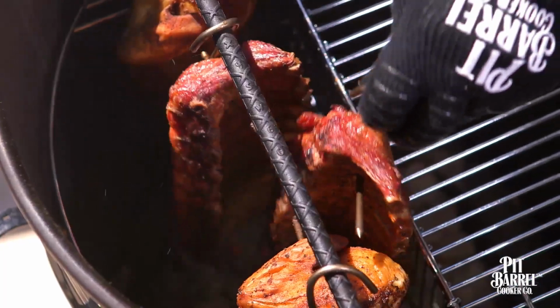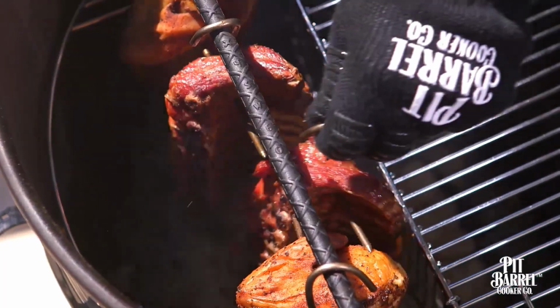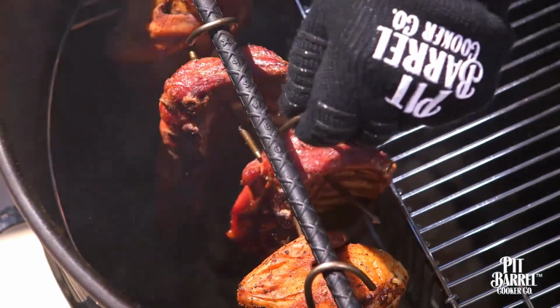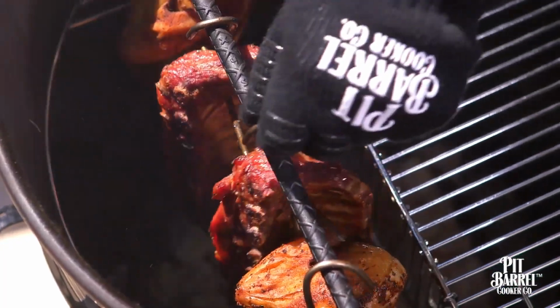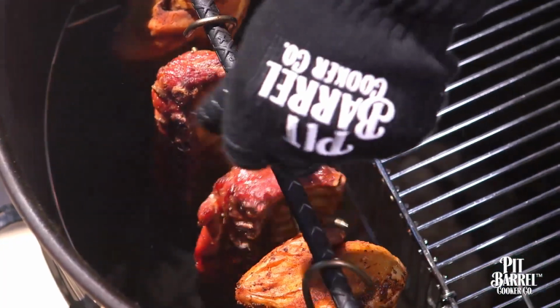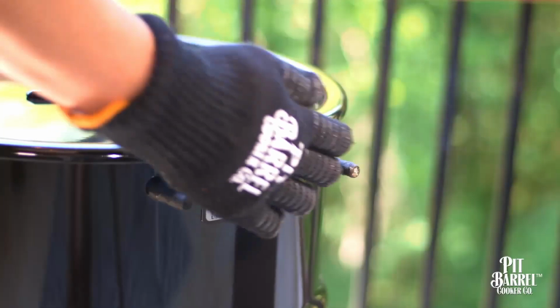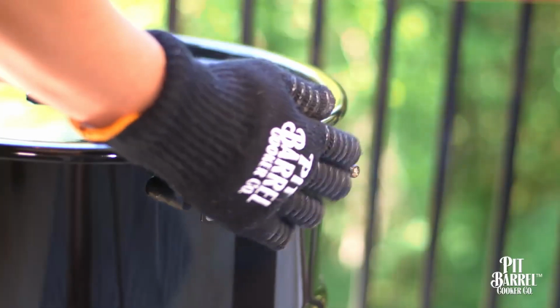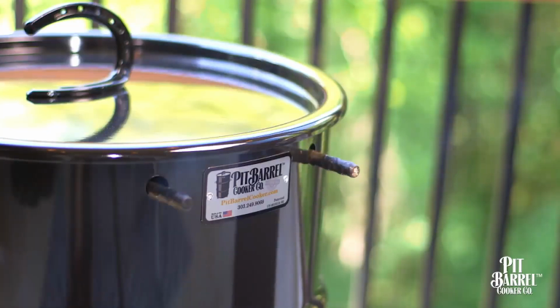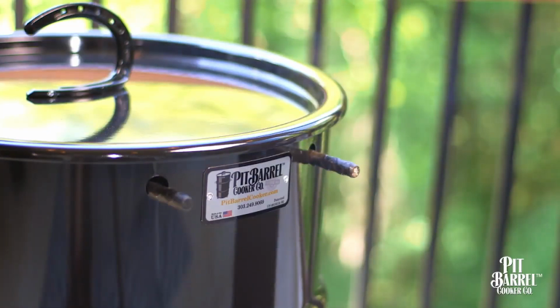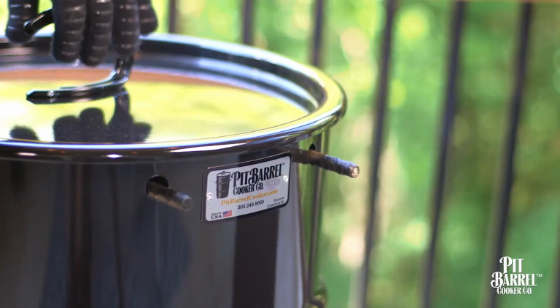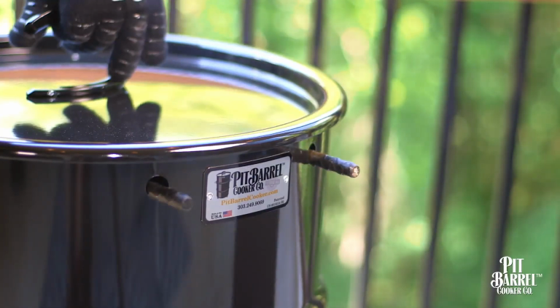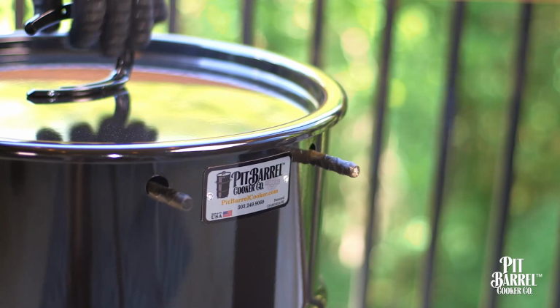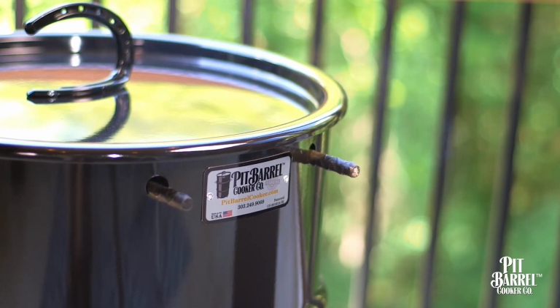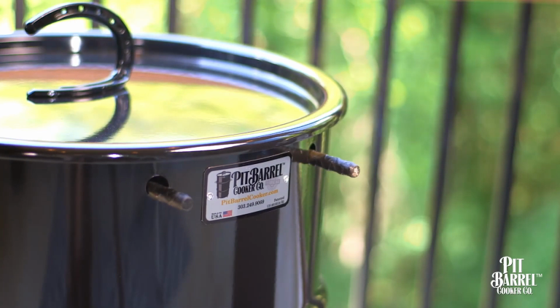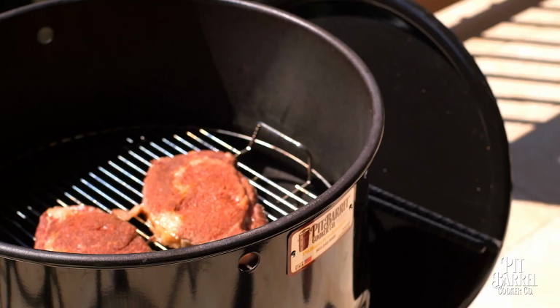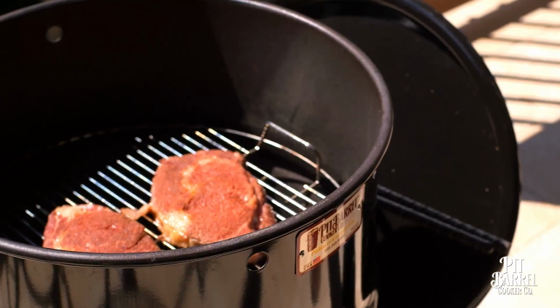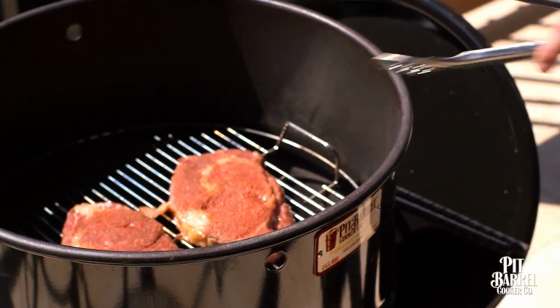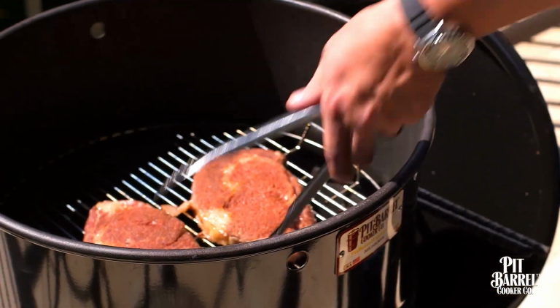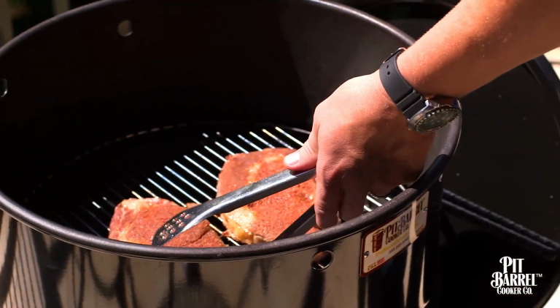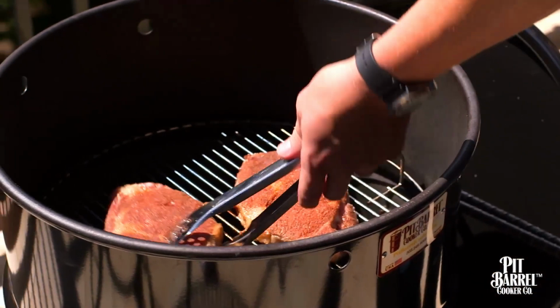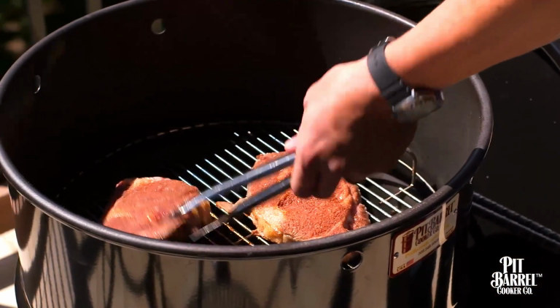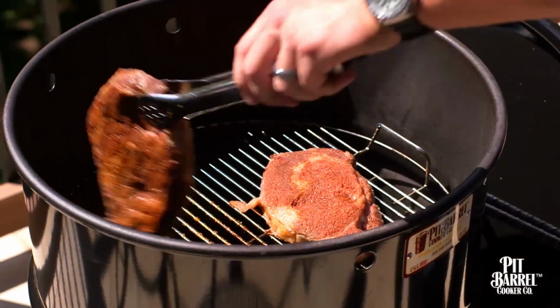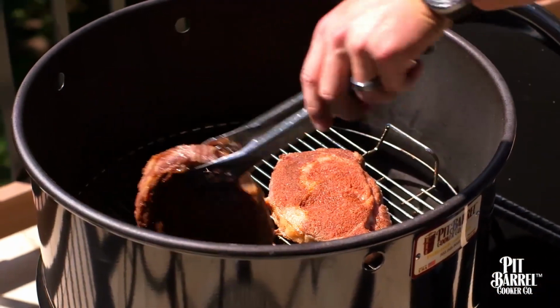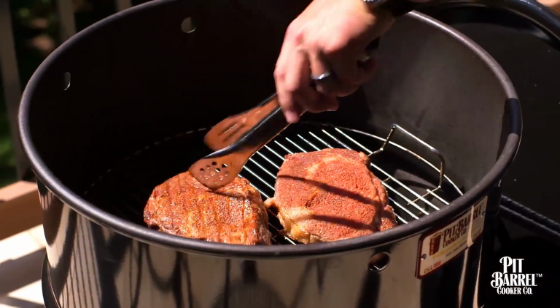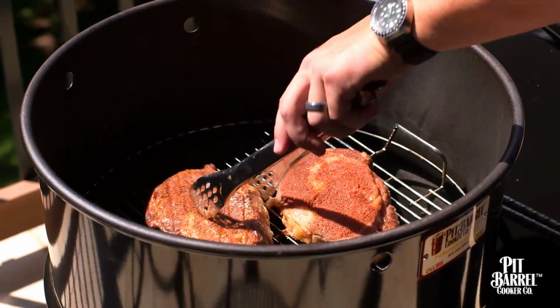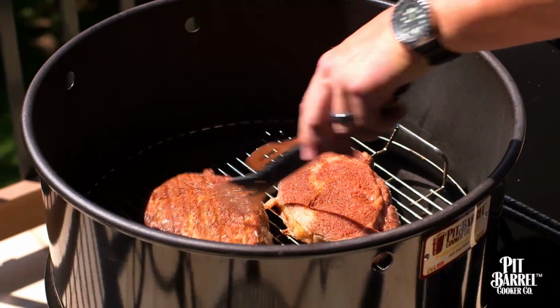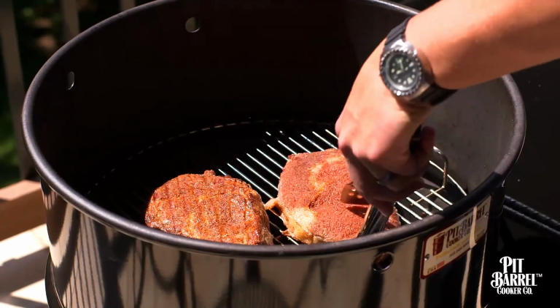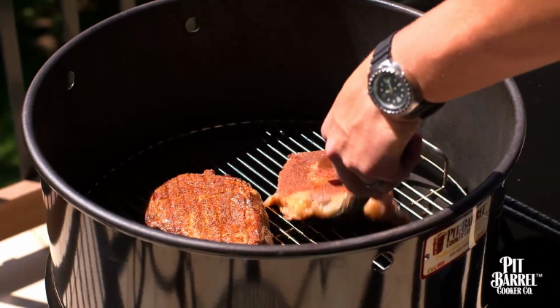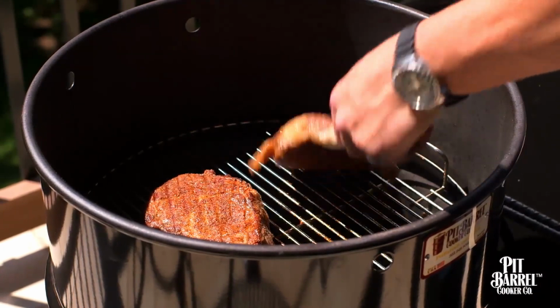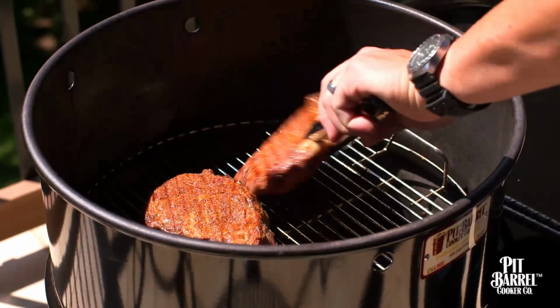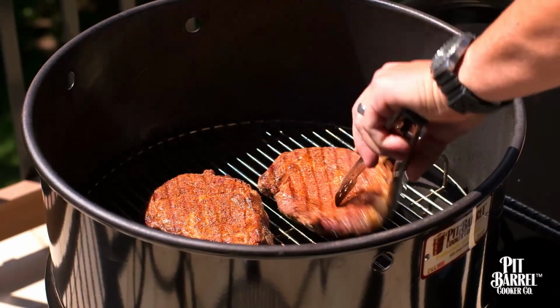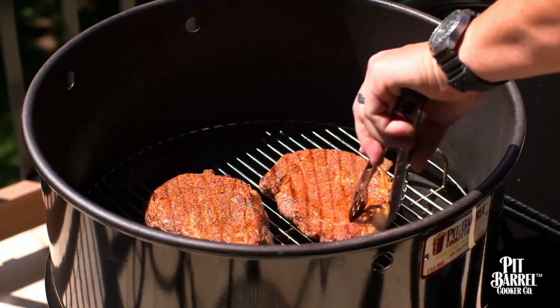For hanging meat, you want to make sure that both rods are in place and the lid is secure. When you're grilling and you want to get a good sear, you want to increase the airflow by taking the rods out and cooking with the lid completely off.